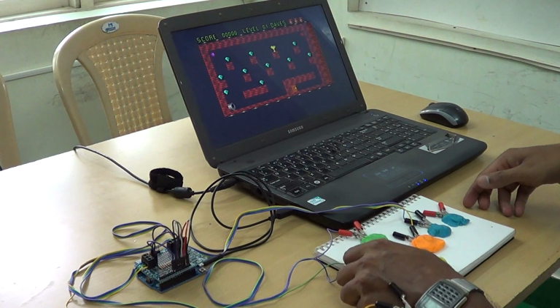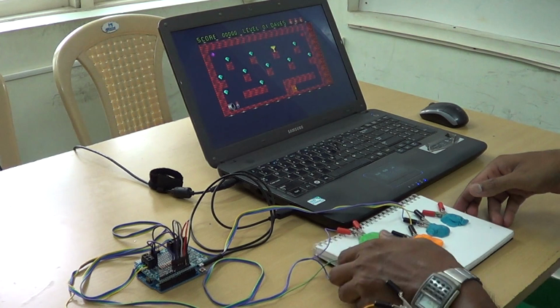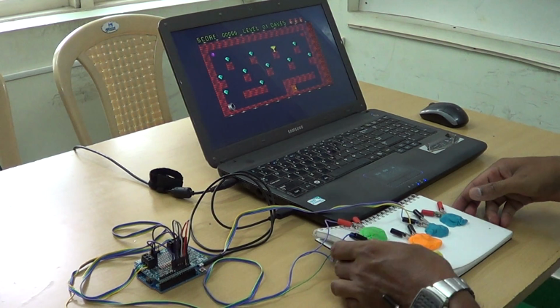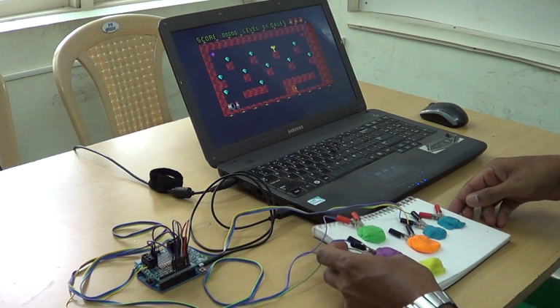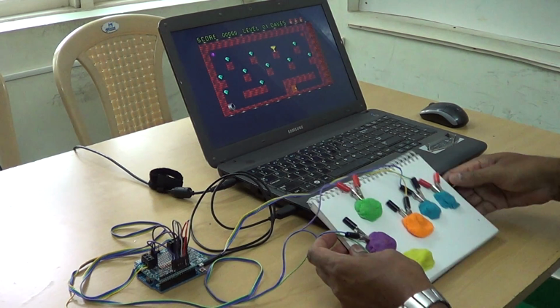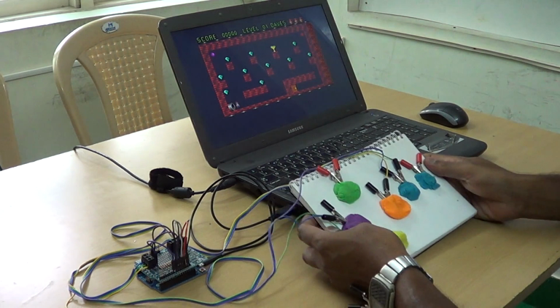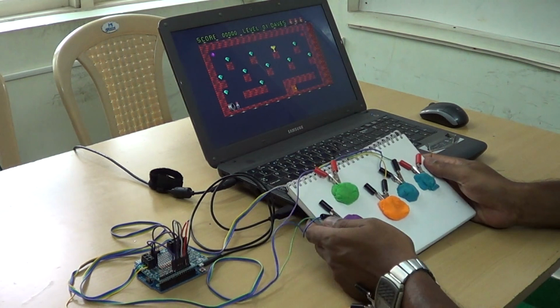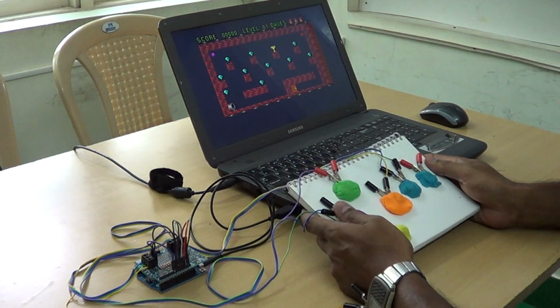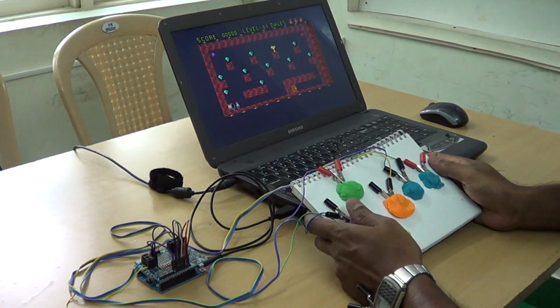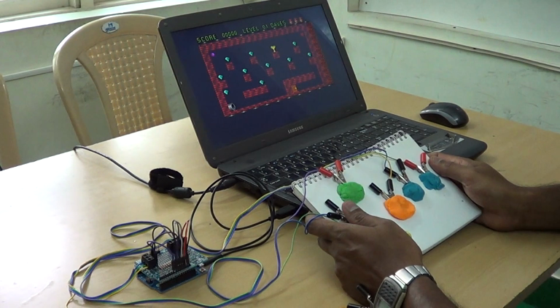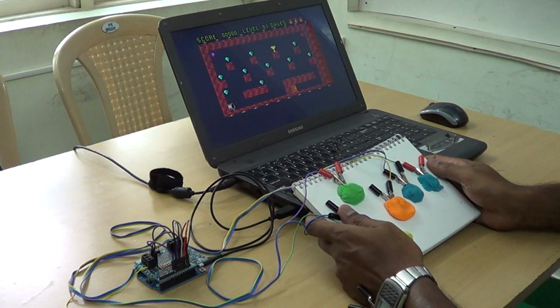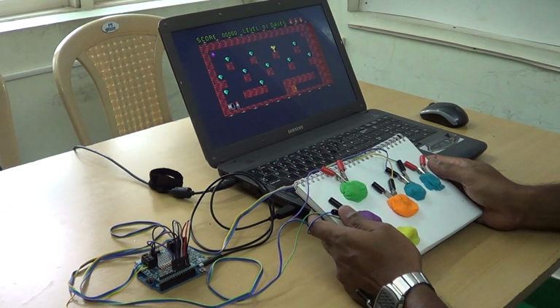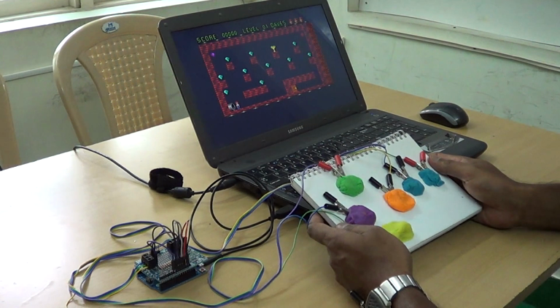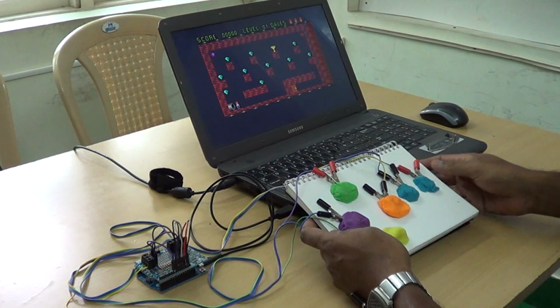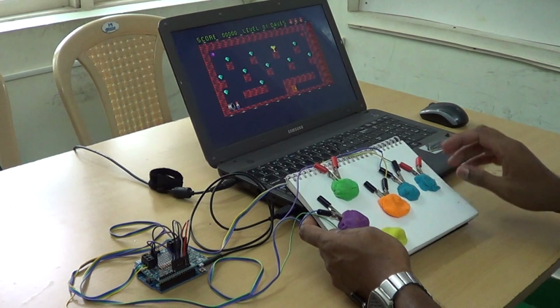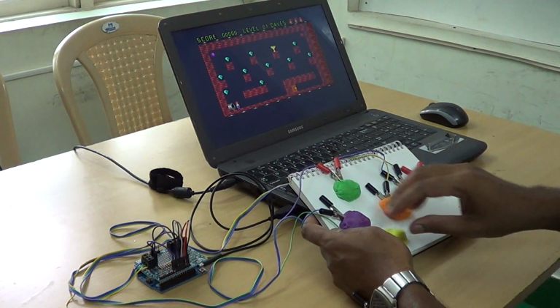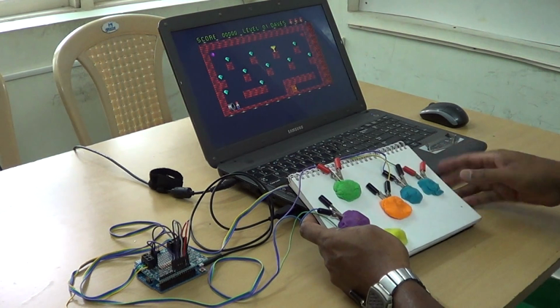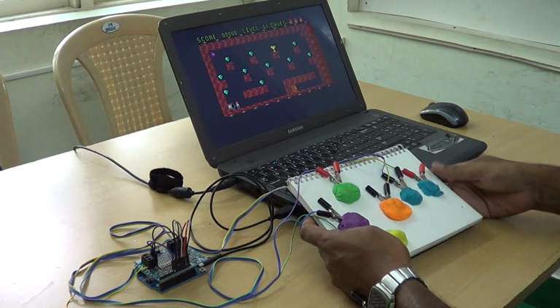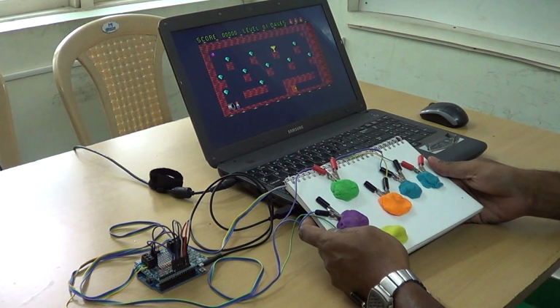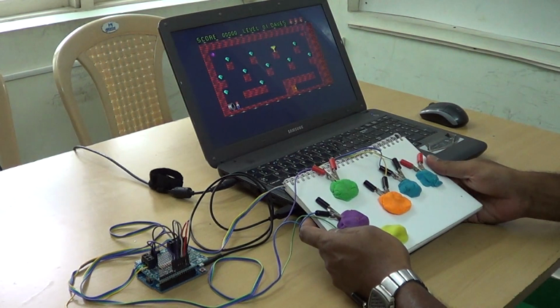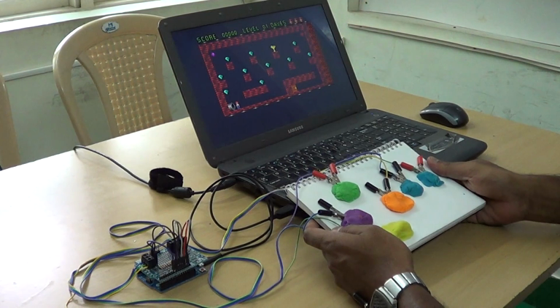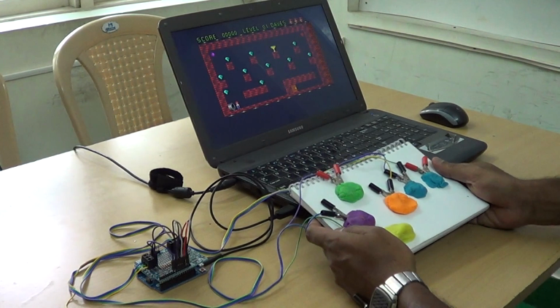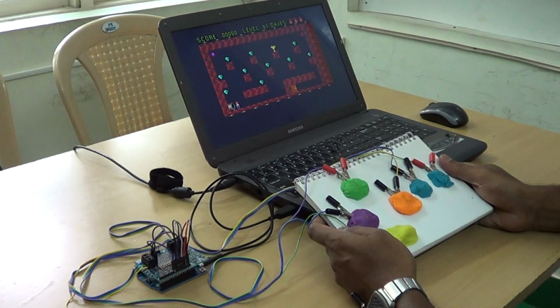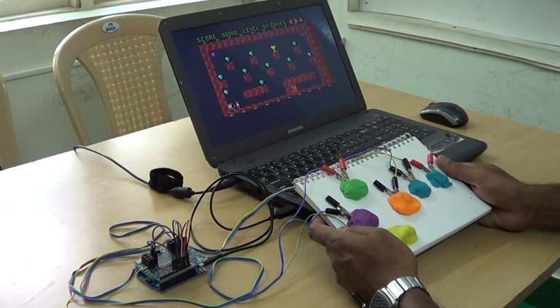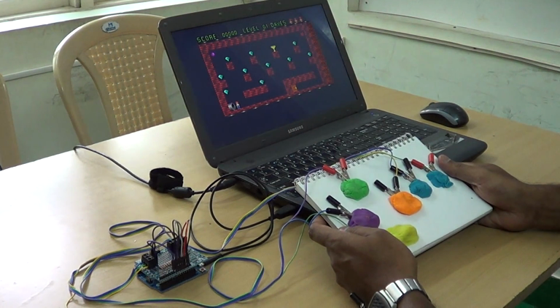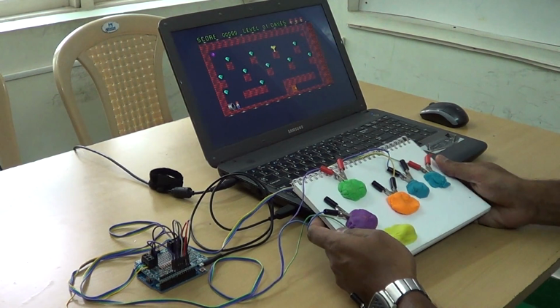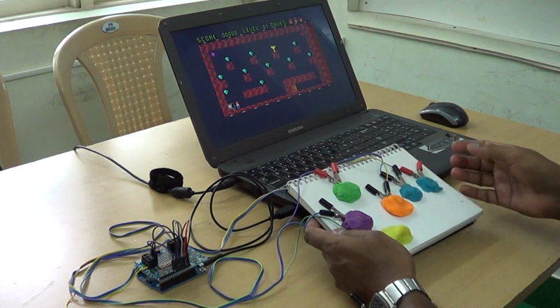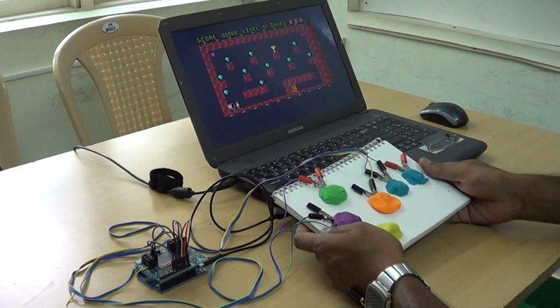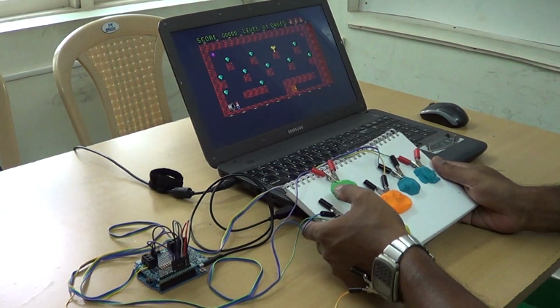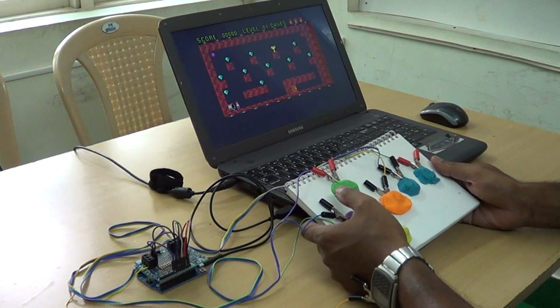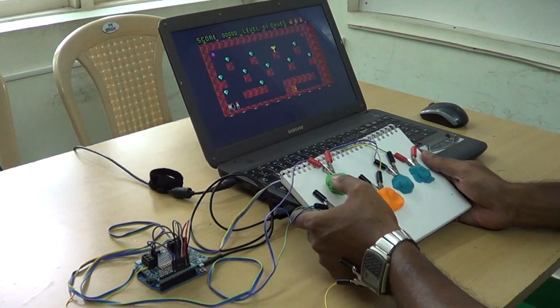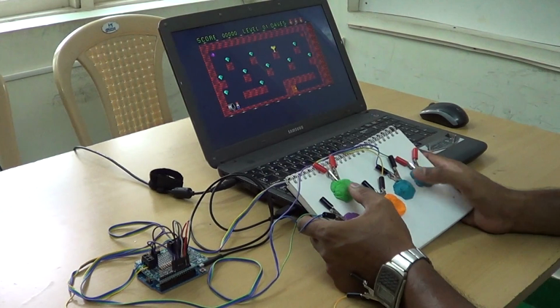Hi everybody, this is a simple game controller we have made with the Arduino Leonardo and we have used some modeling clay to build a high resistance chassis. You can build anything you want. So let's see how this works.